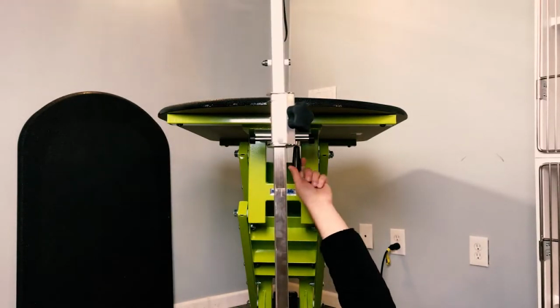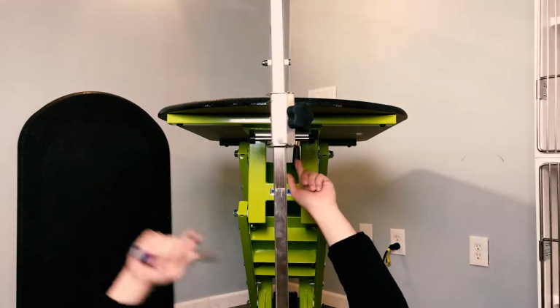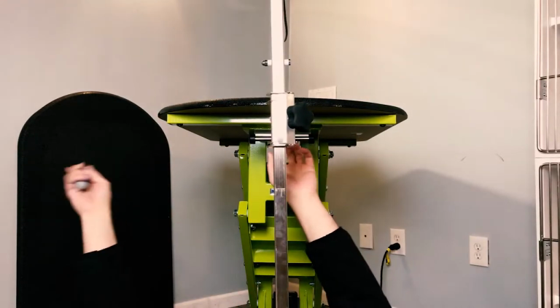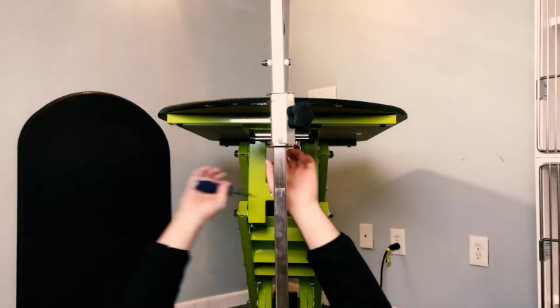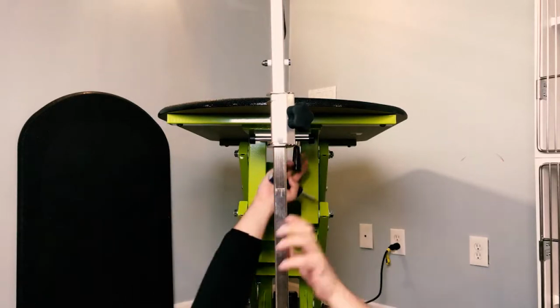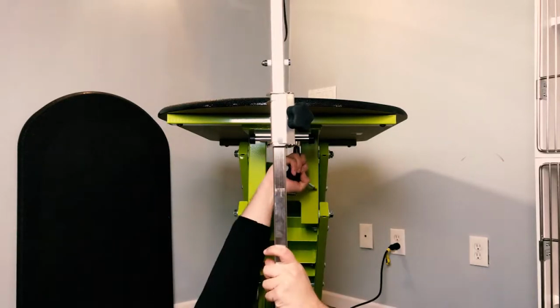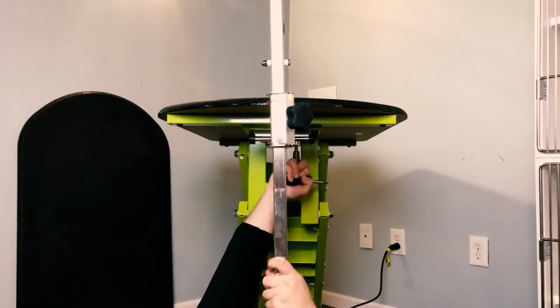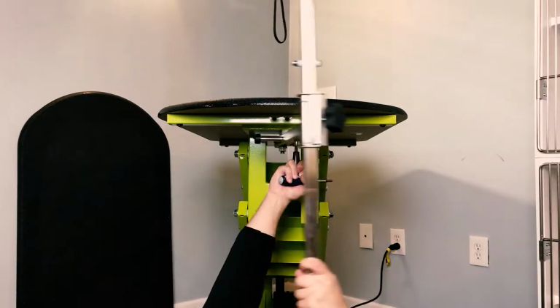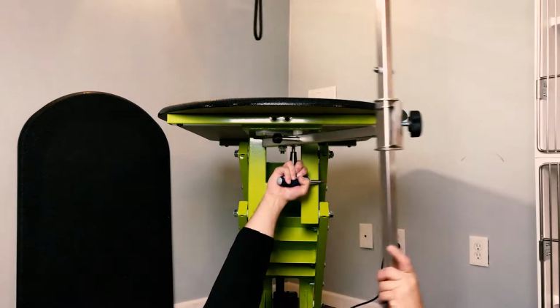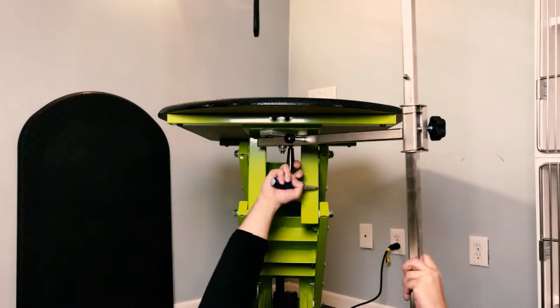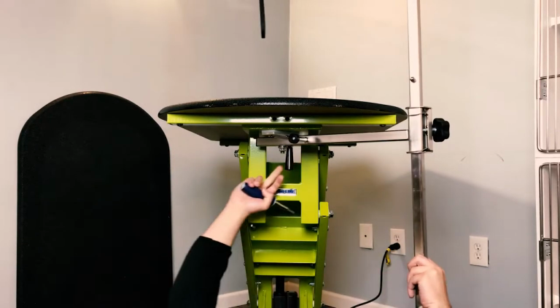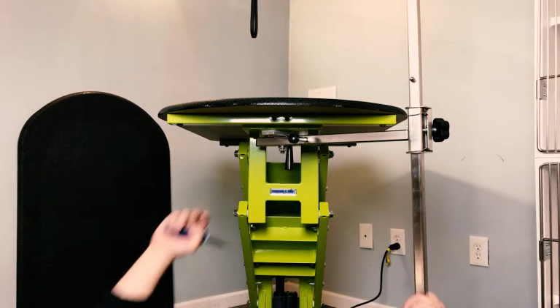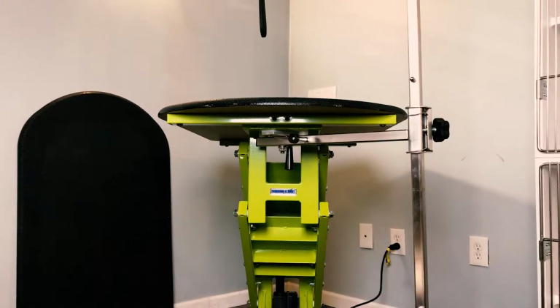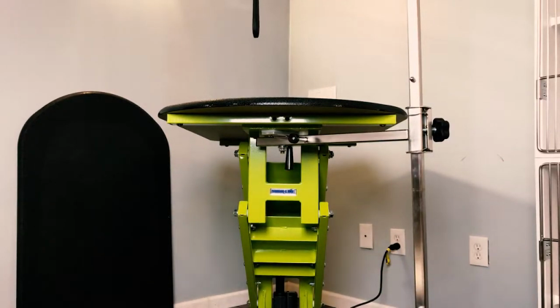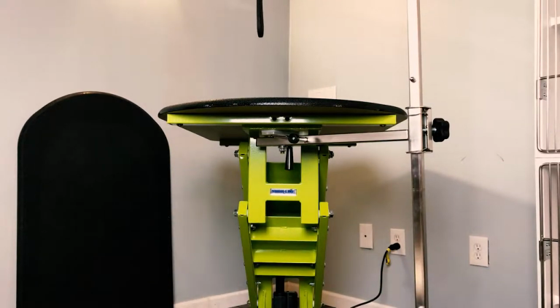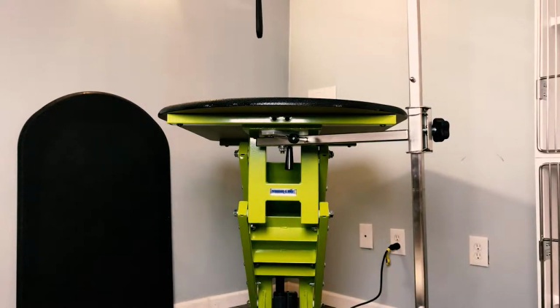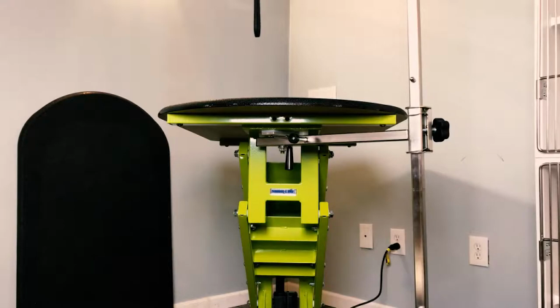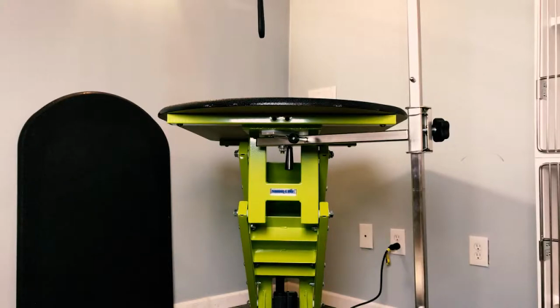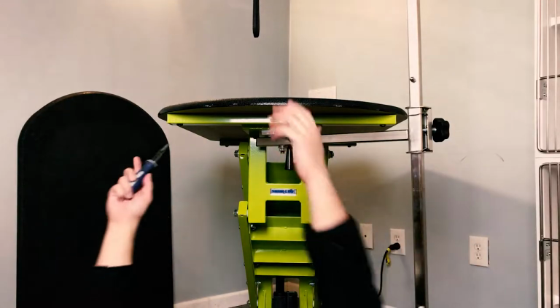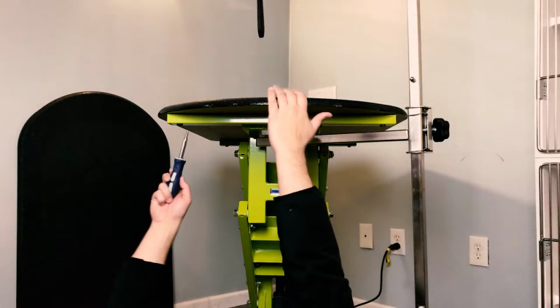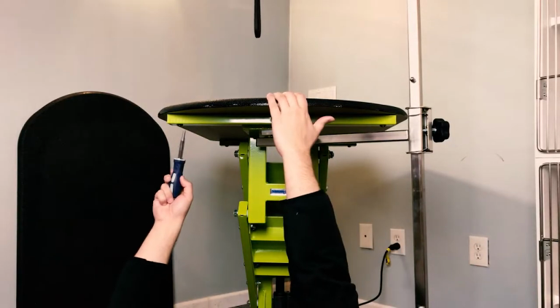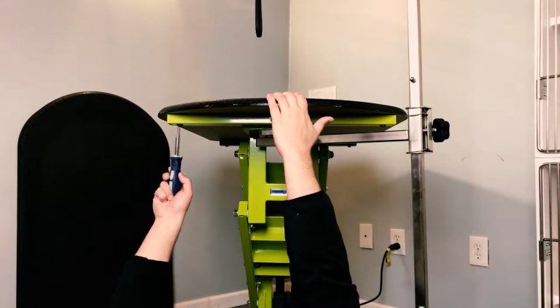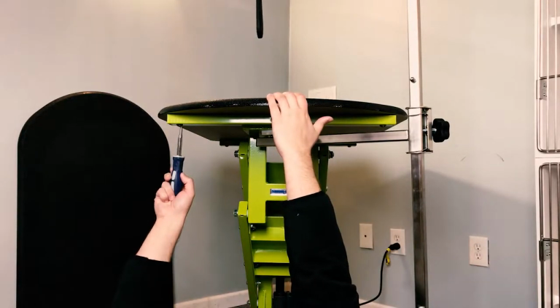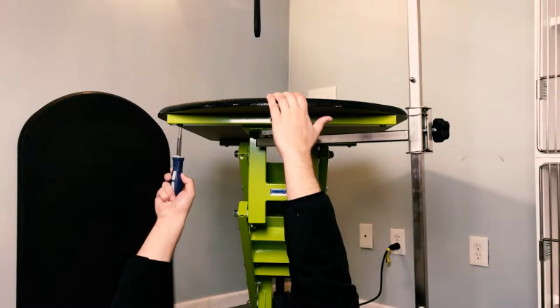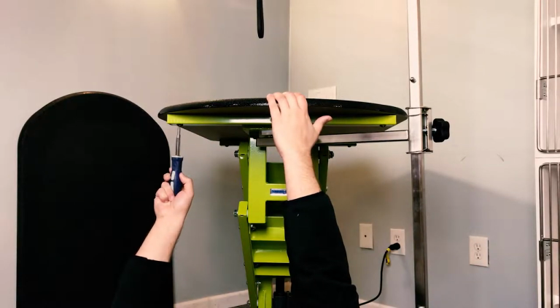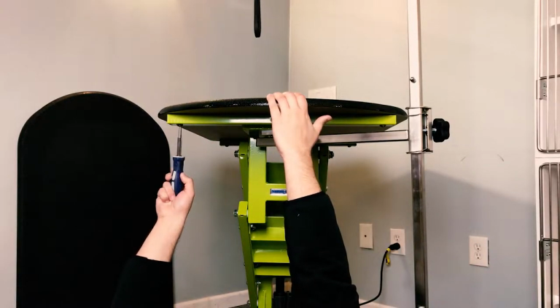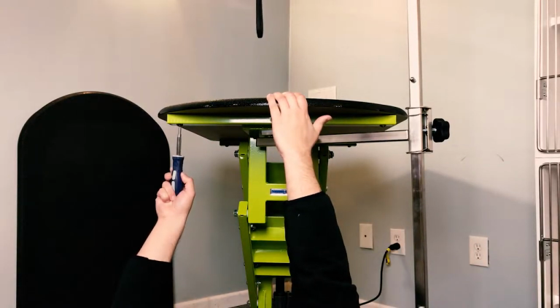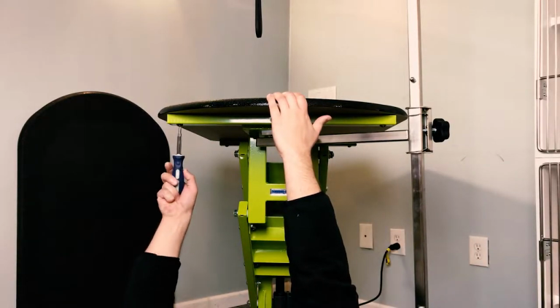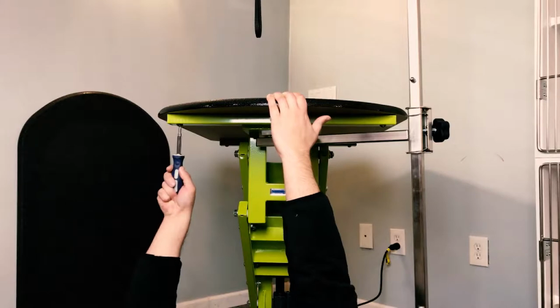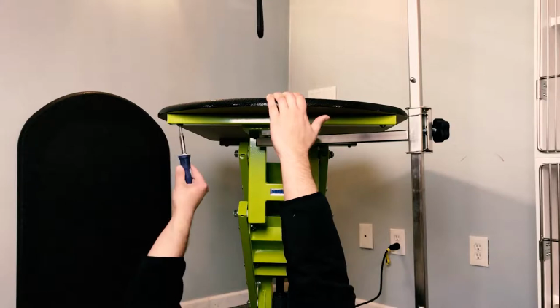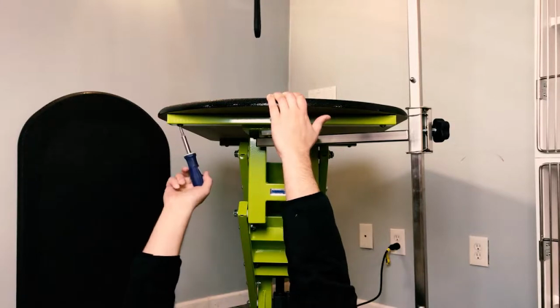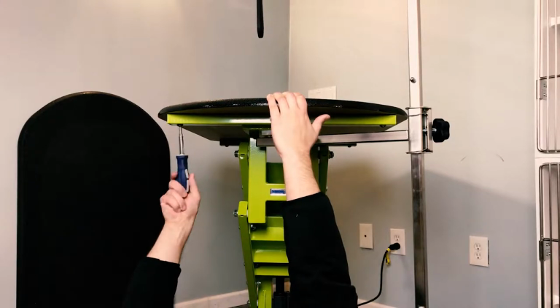If needed, move the grooming arm by lowering the locking handle and sliding the arm out of the way. To remove the top surface, loosen and remove the four bolts.